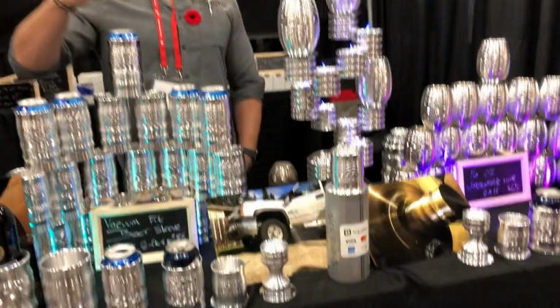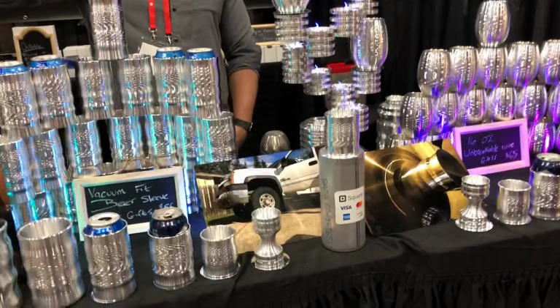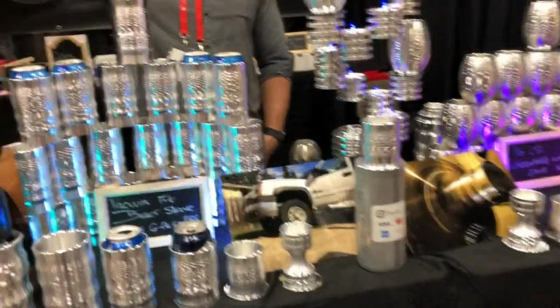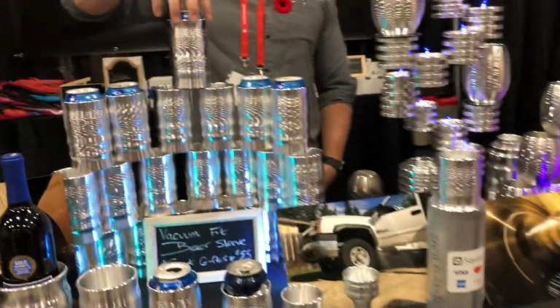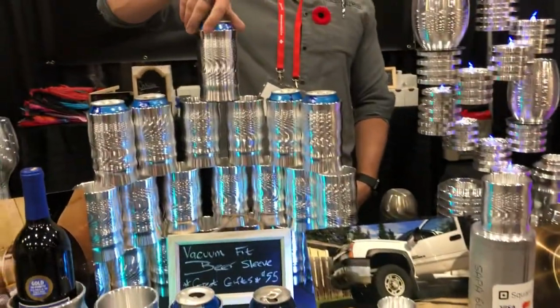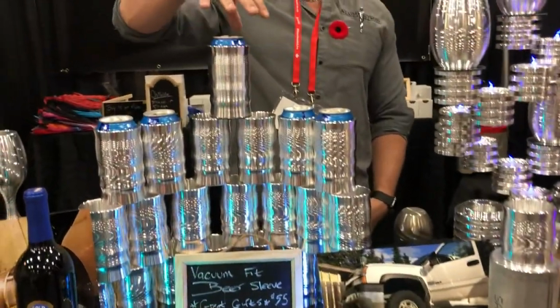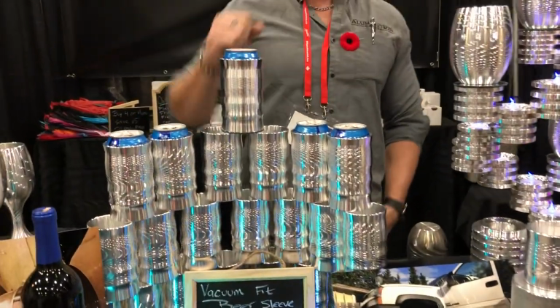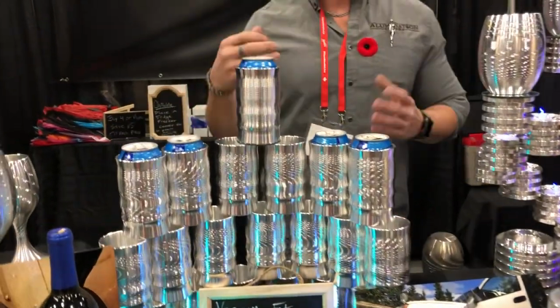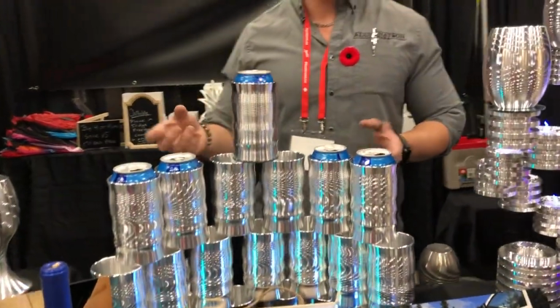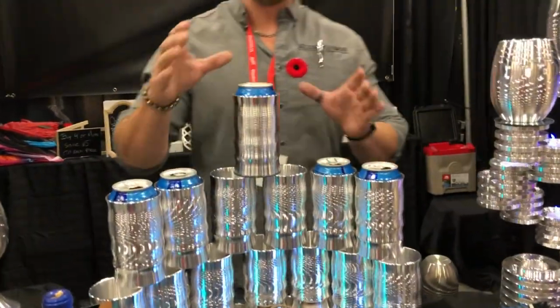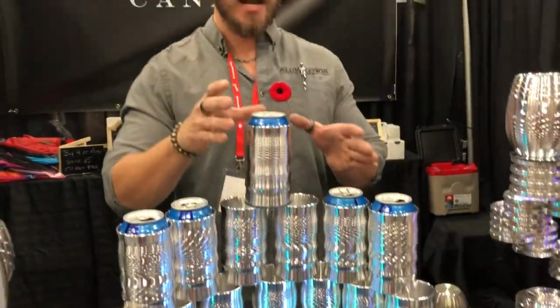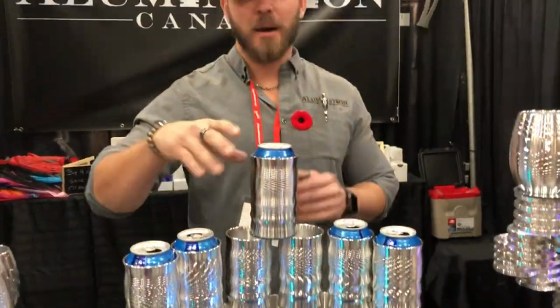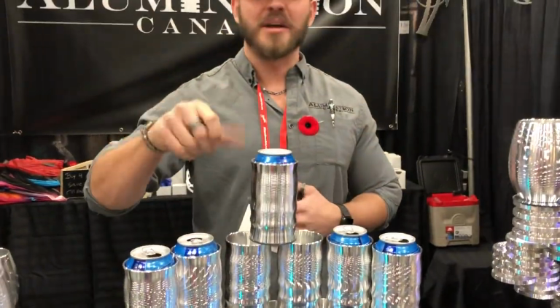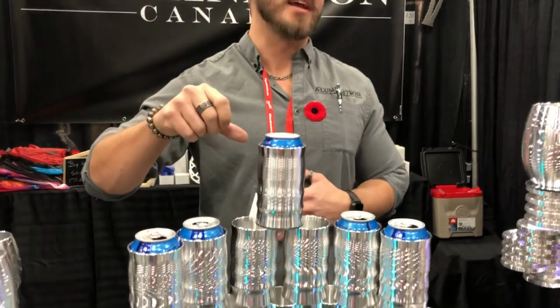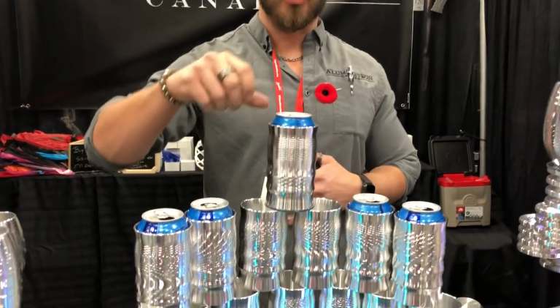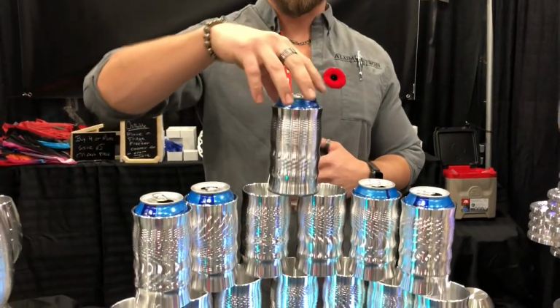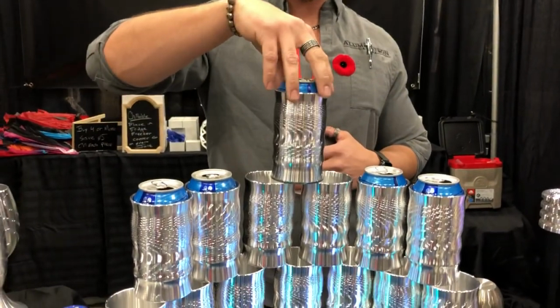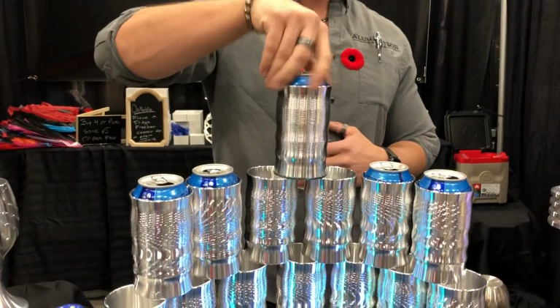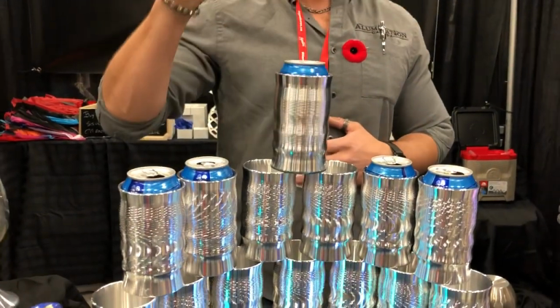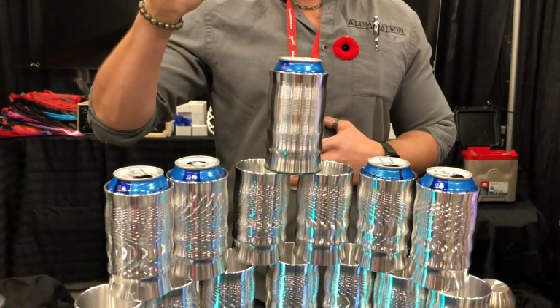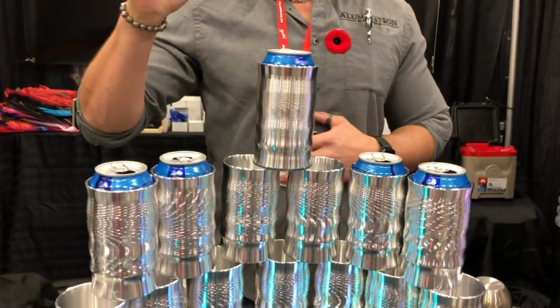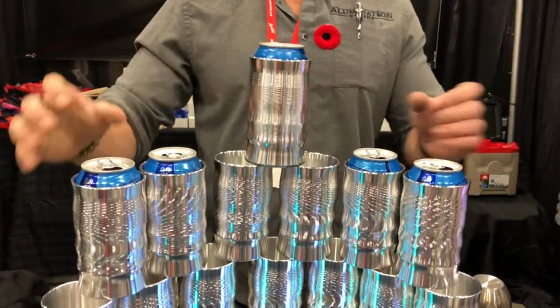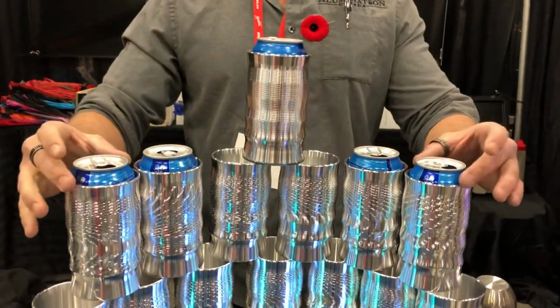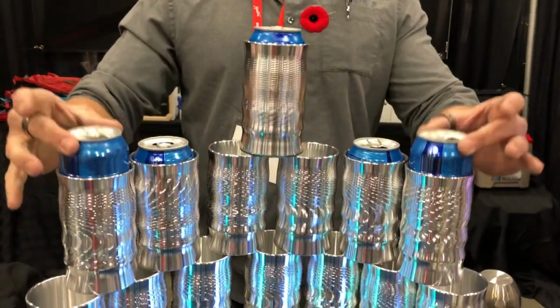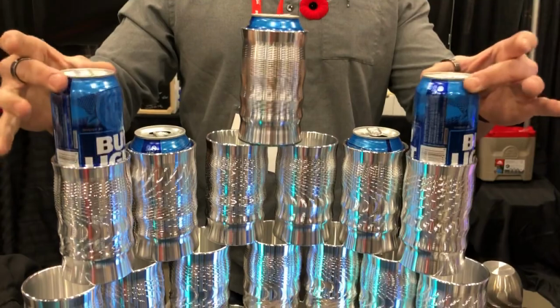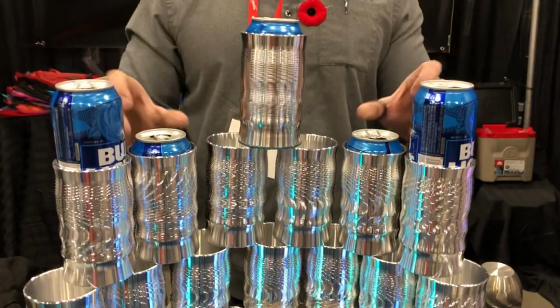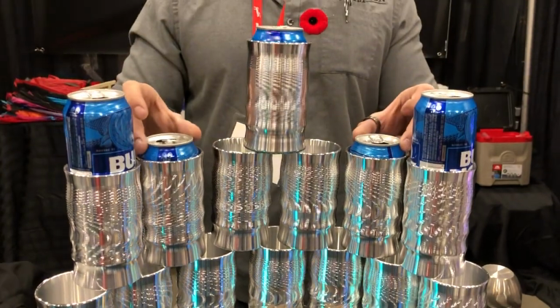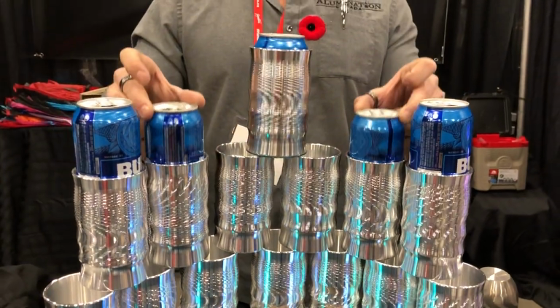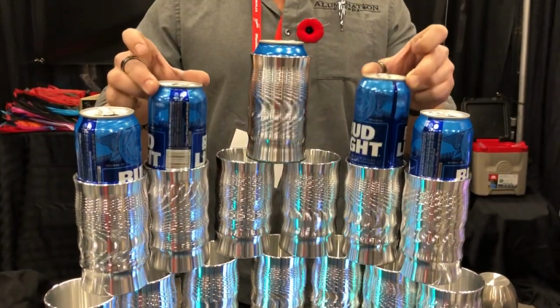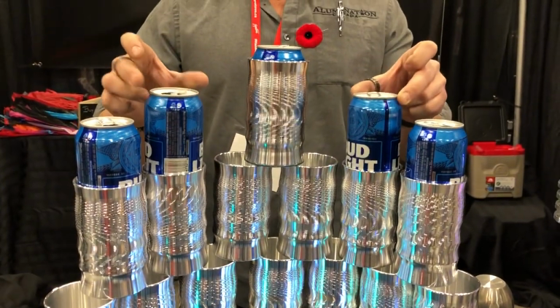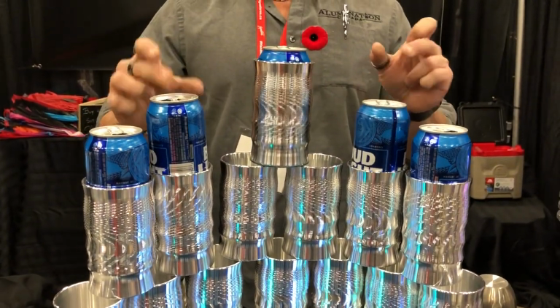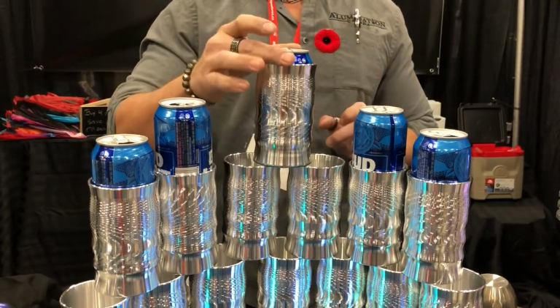From there we evolved that into our beer sleeves. They hold 12 ounces and they're designed to spin, so they actually act as a cup that you can mix your drink in. You throw a rum and coke in there and as you're fidgeting you're mixing your drink at the same time.